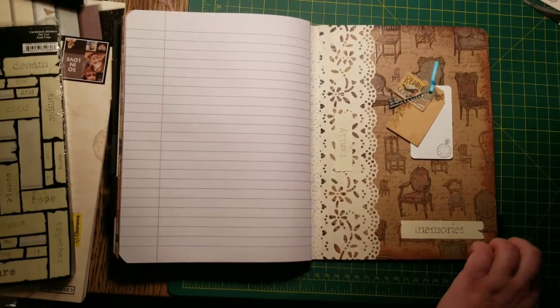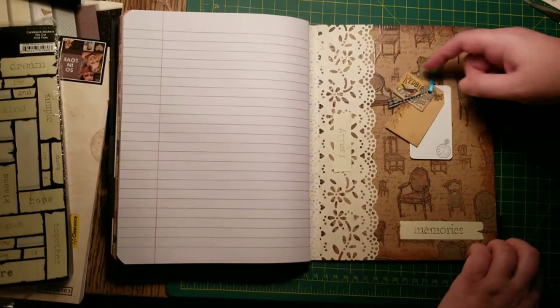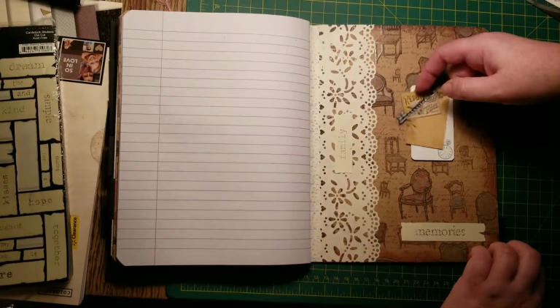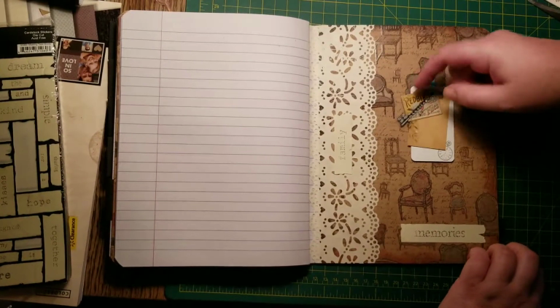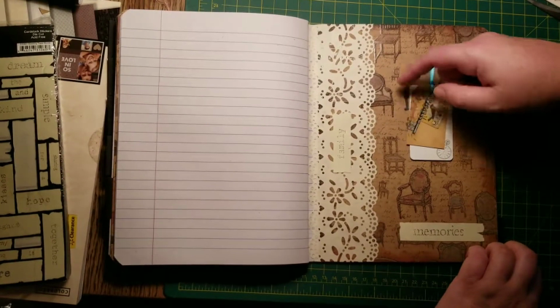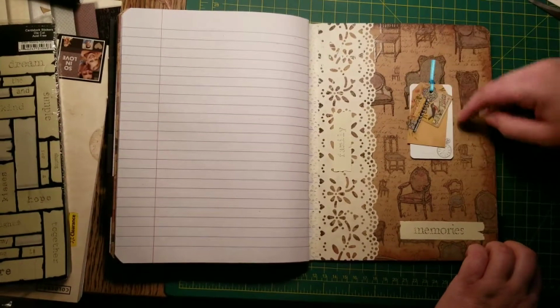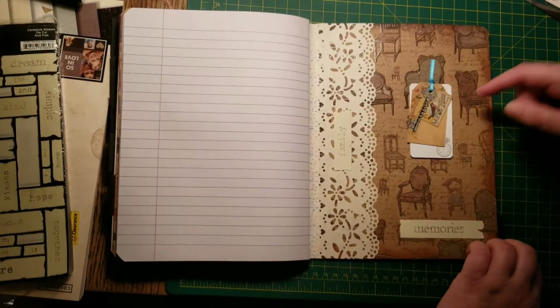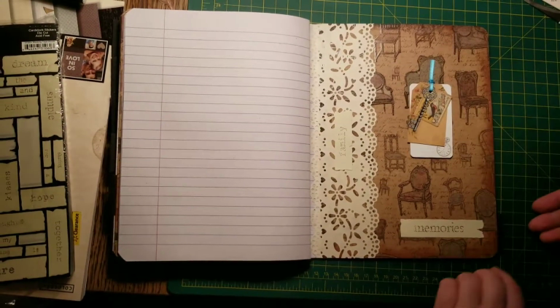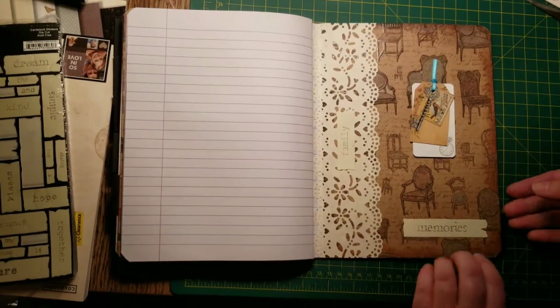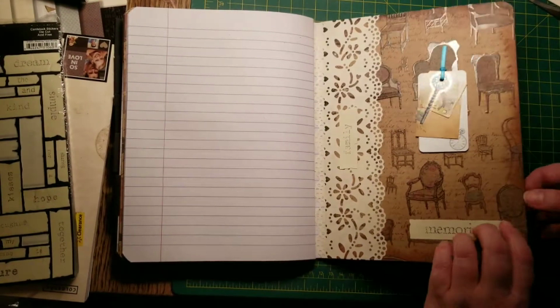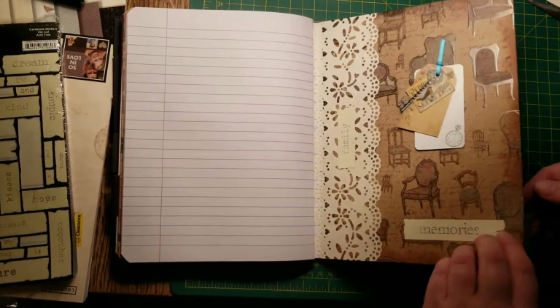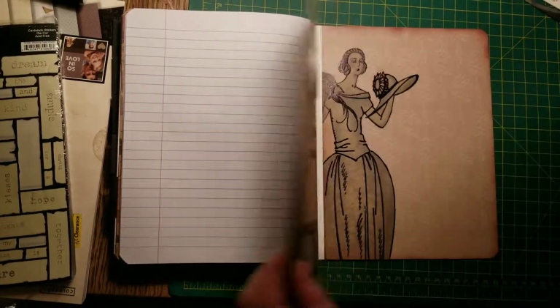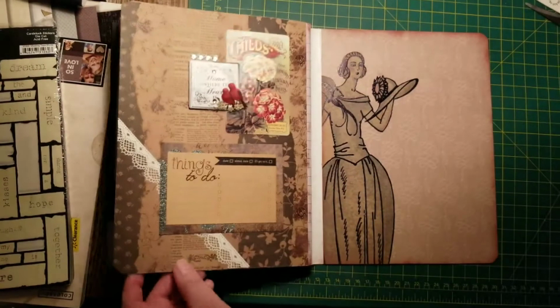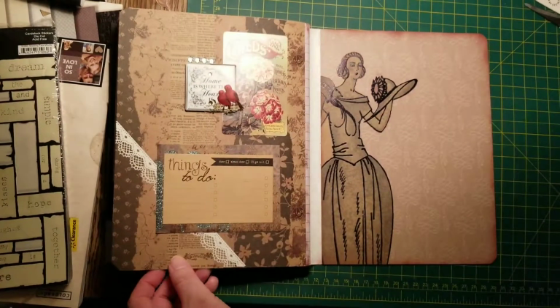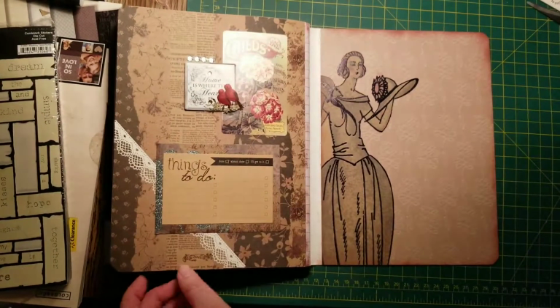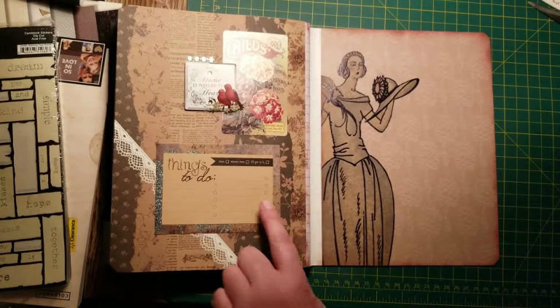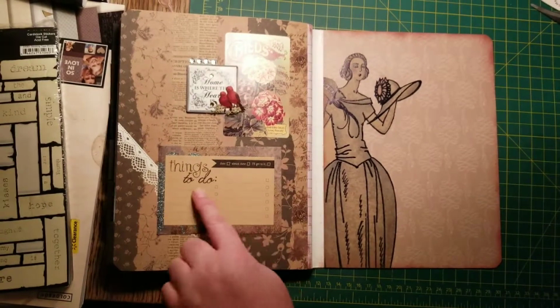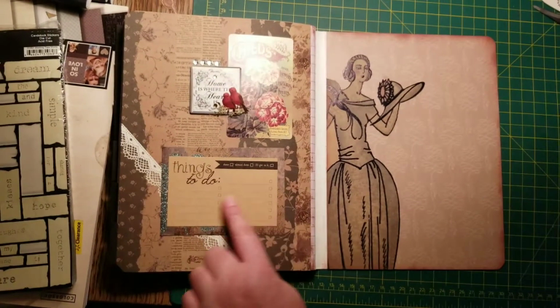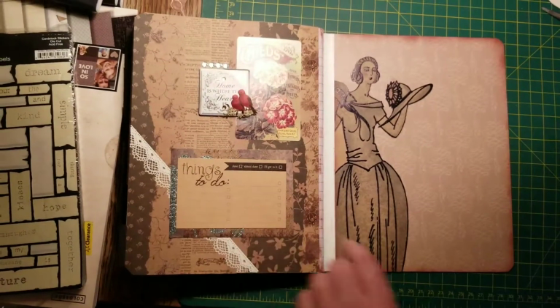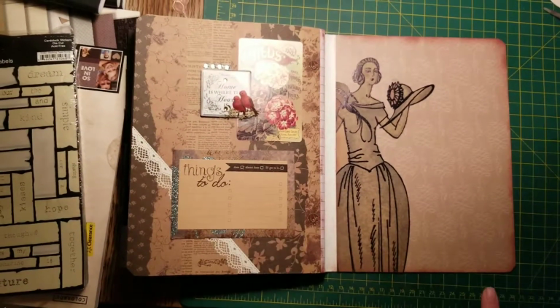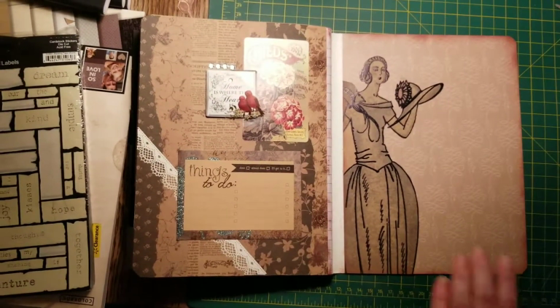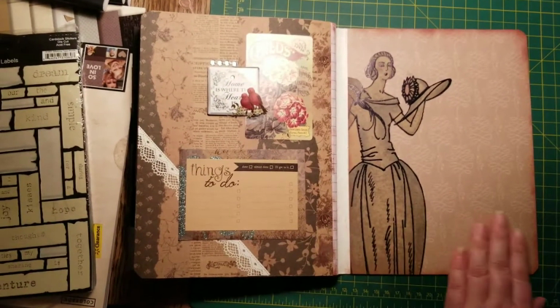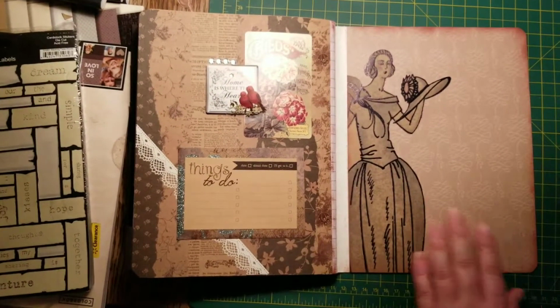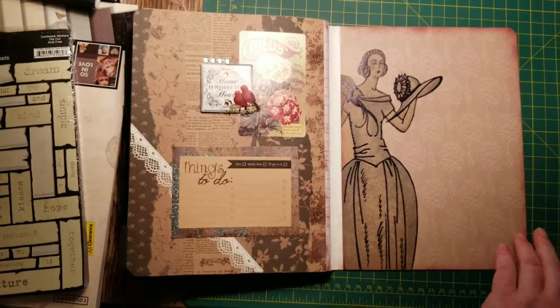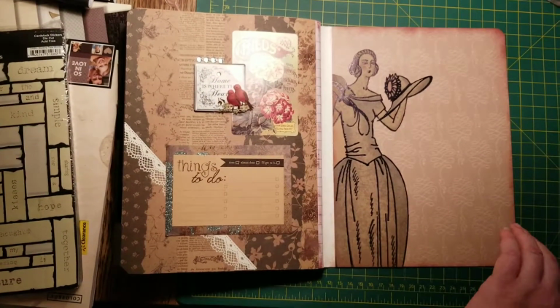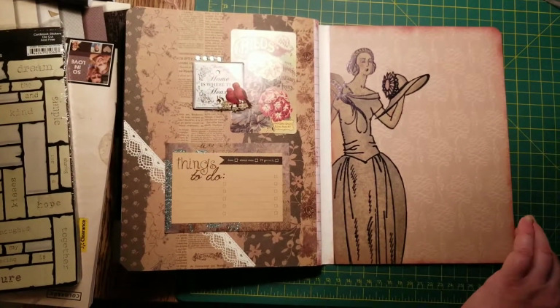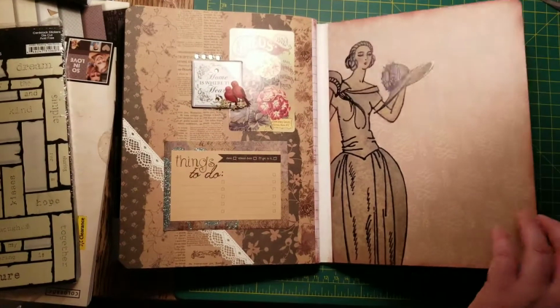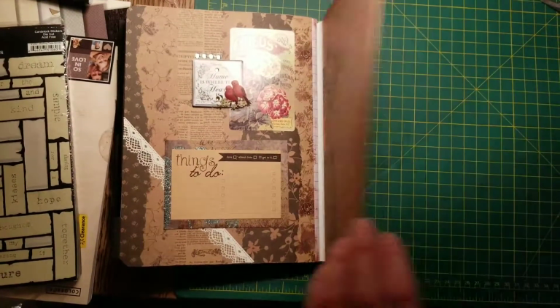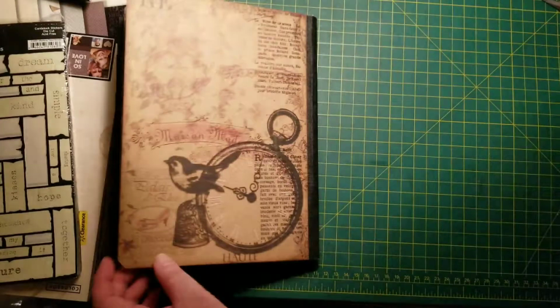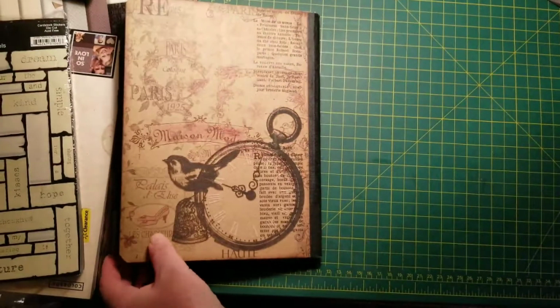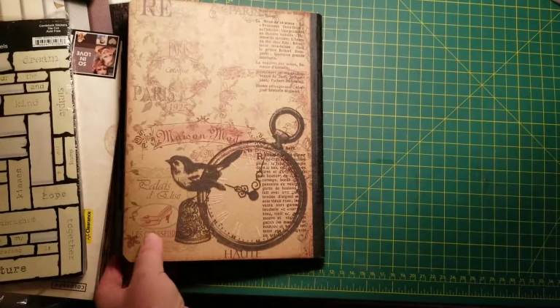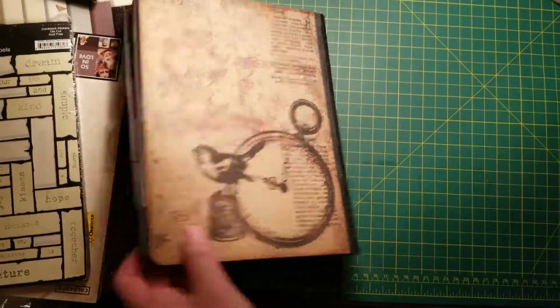And then this is just — these are all little dangly things. And then one more journaling card. And then this is the back of the book. That's it.